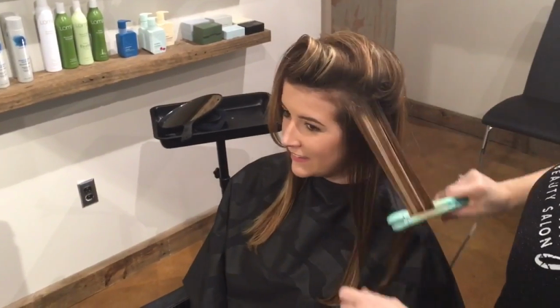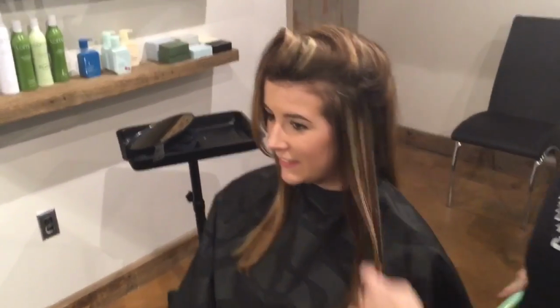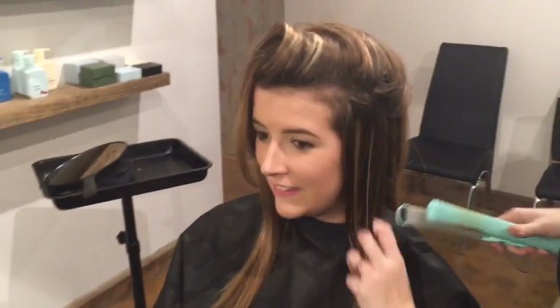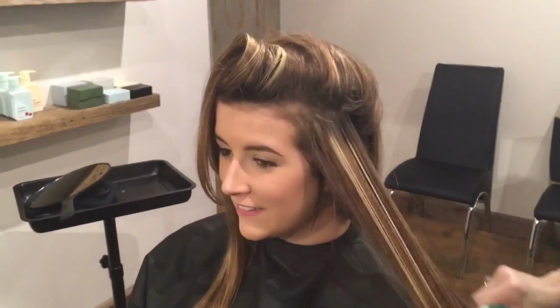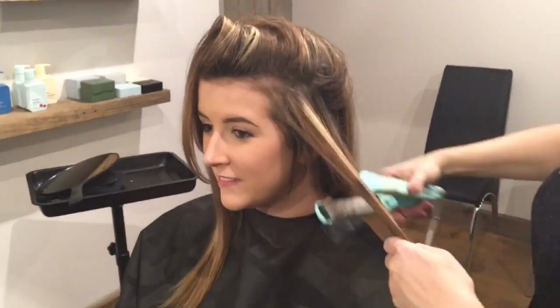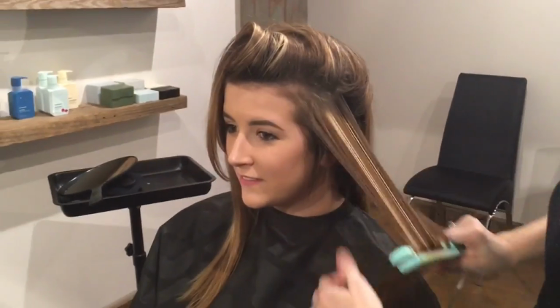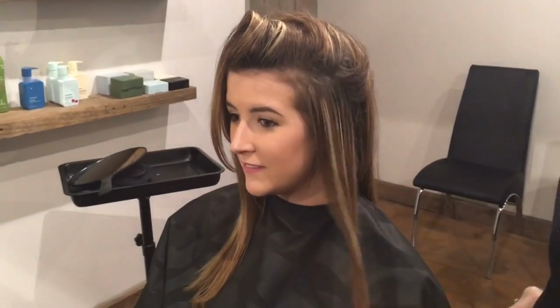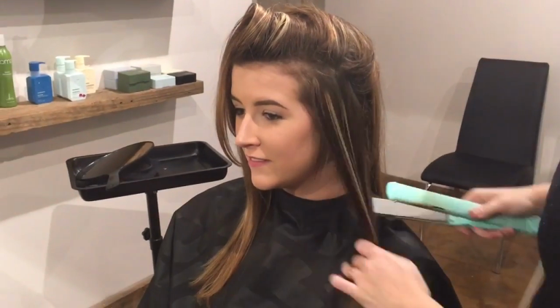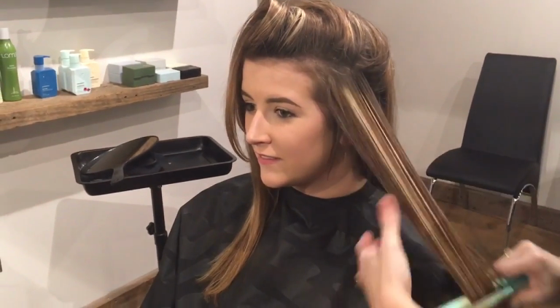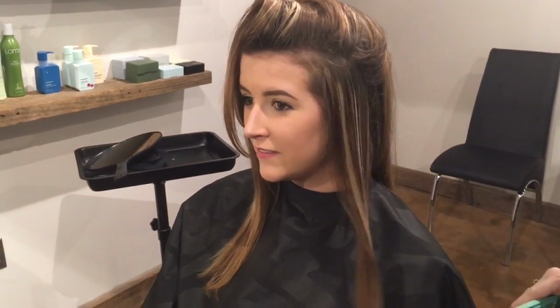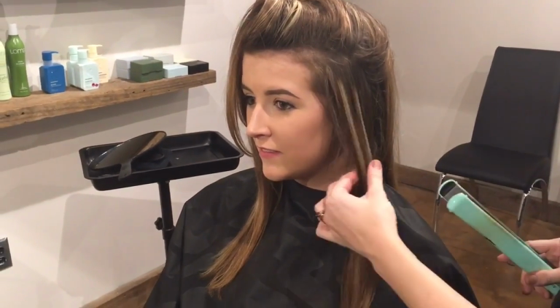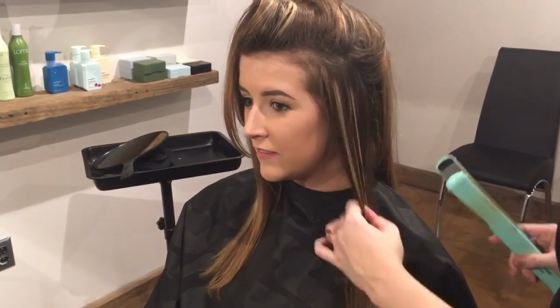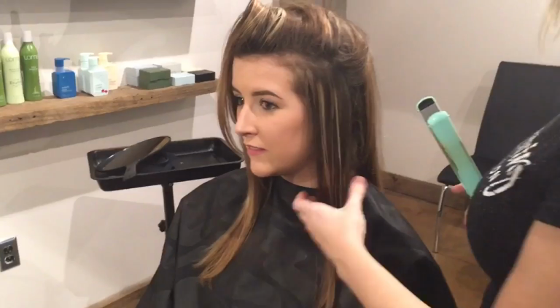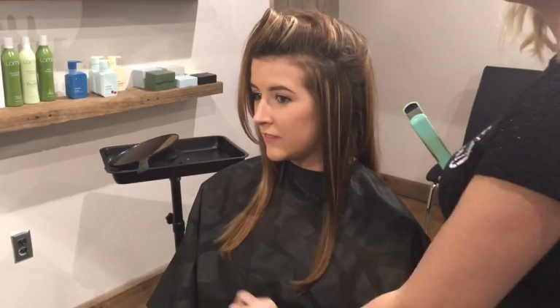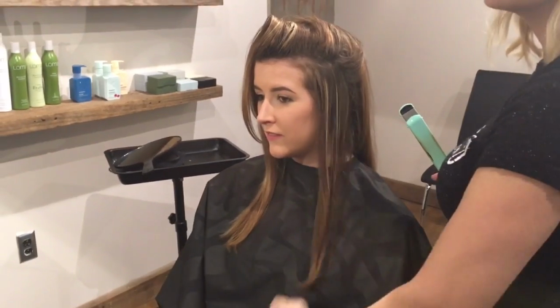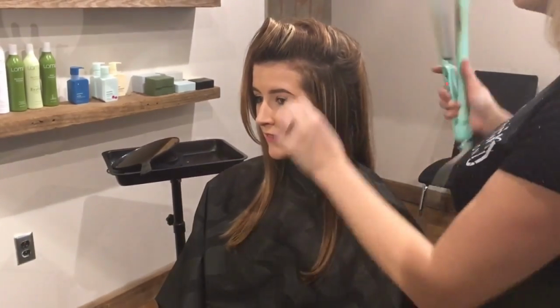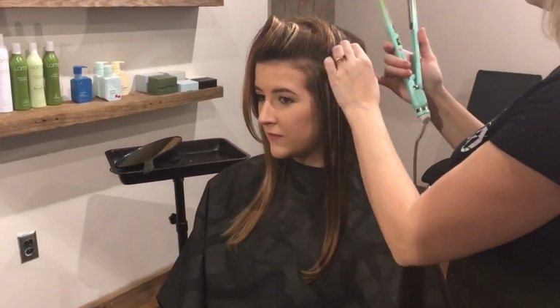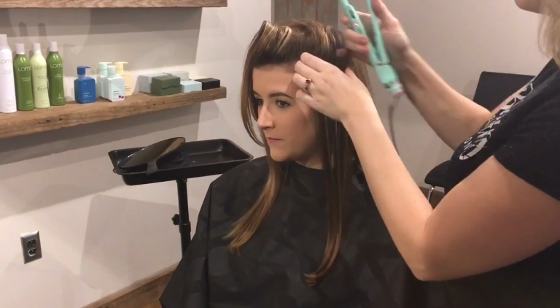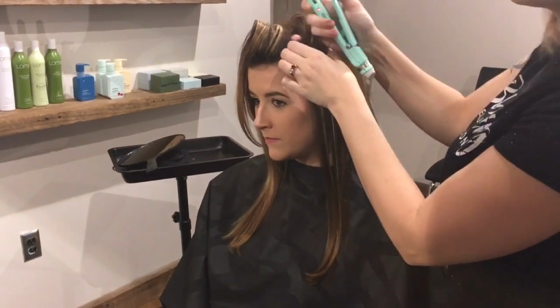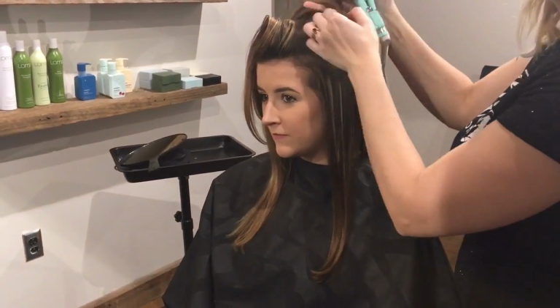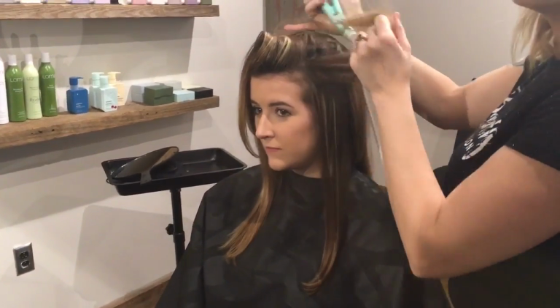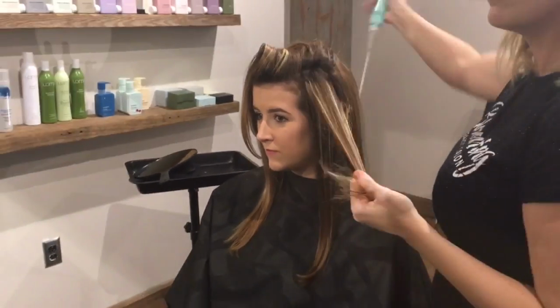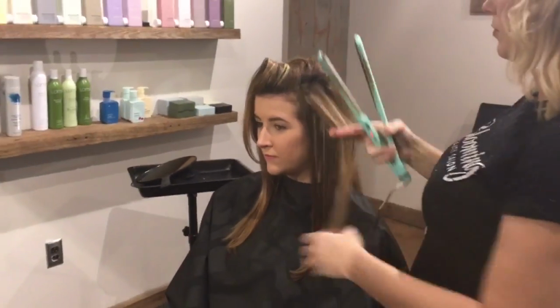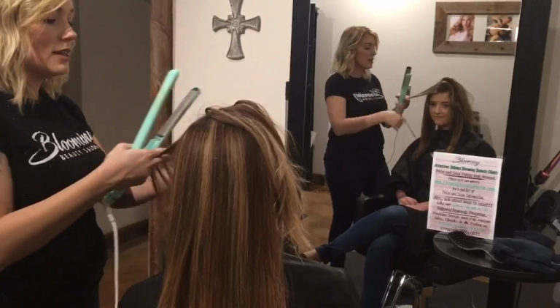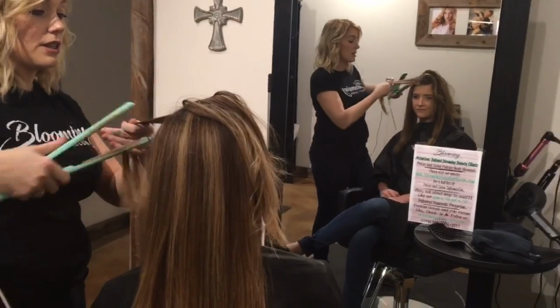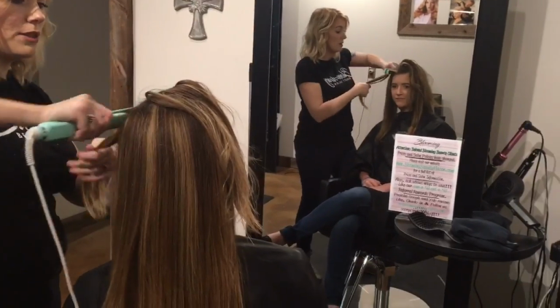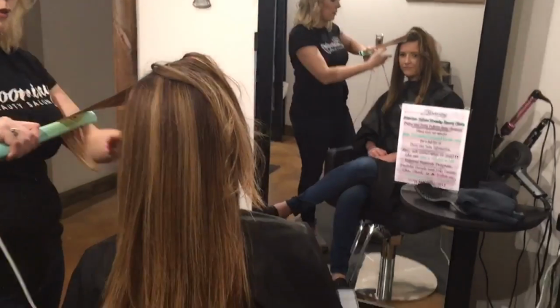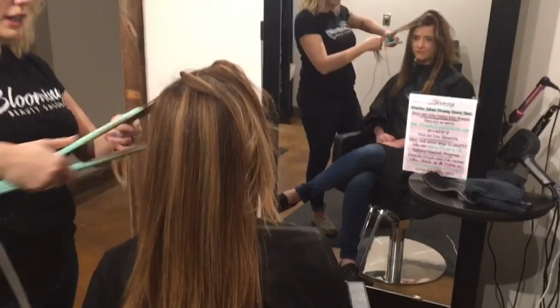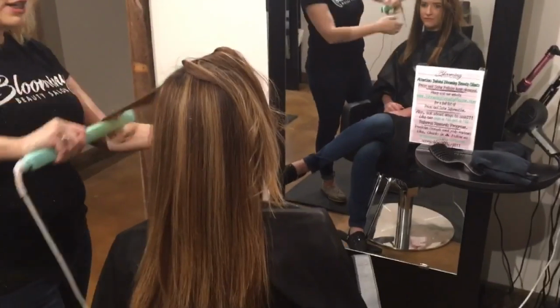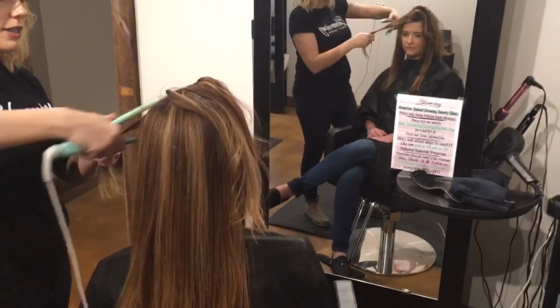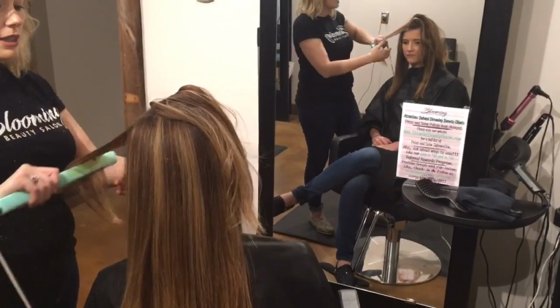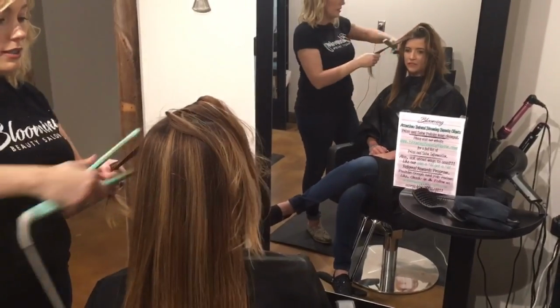This includes immediately washing their hair, coloring their hair, wearing clips or ponytails, working out, or doing anything they please with their lovely, new, Saison smooth hair.